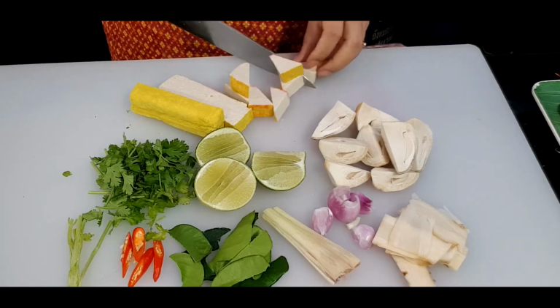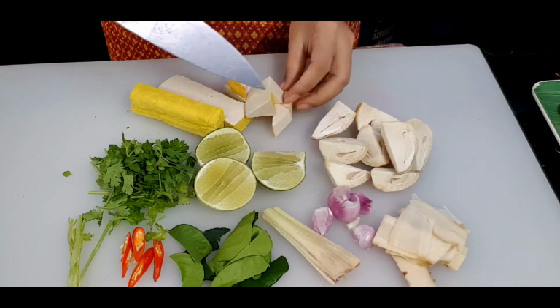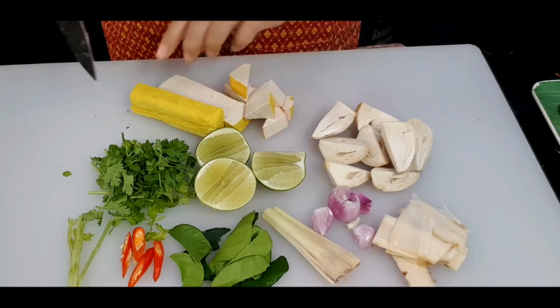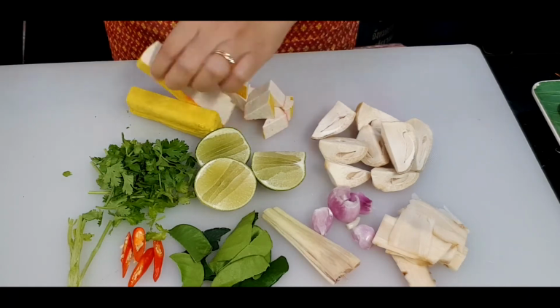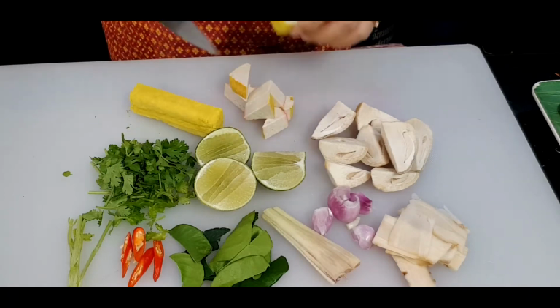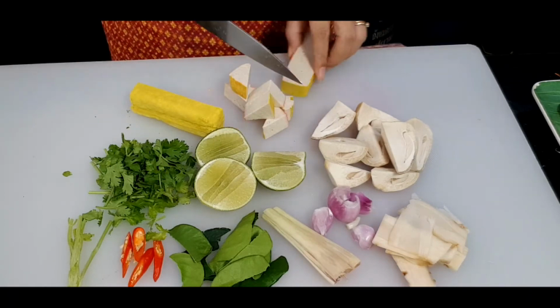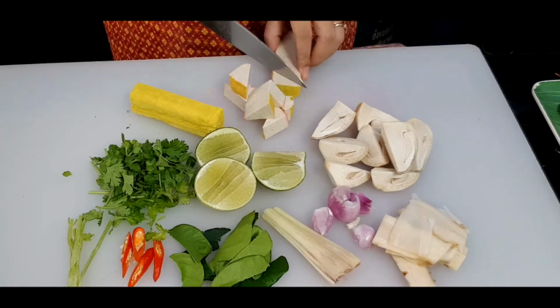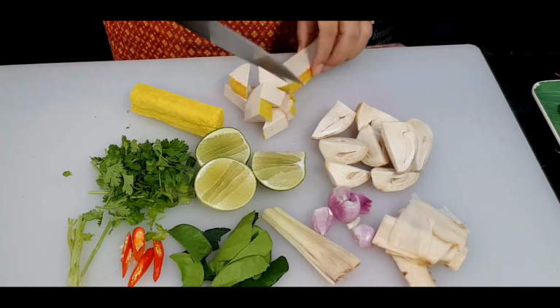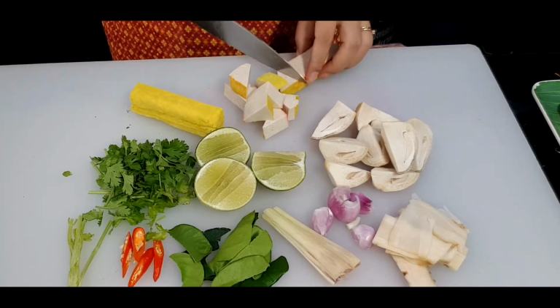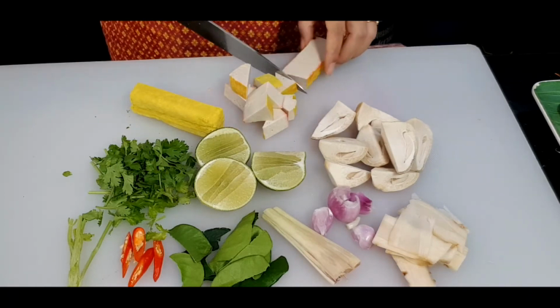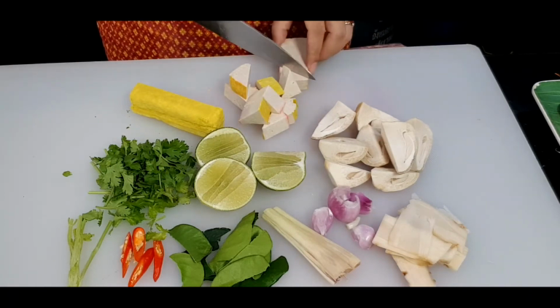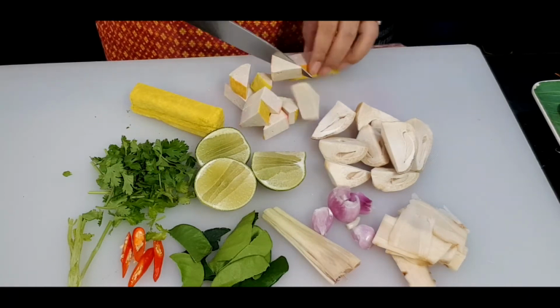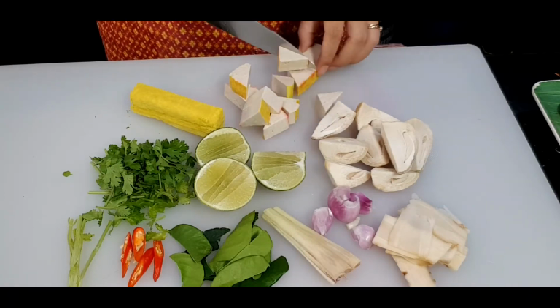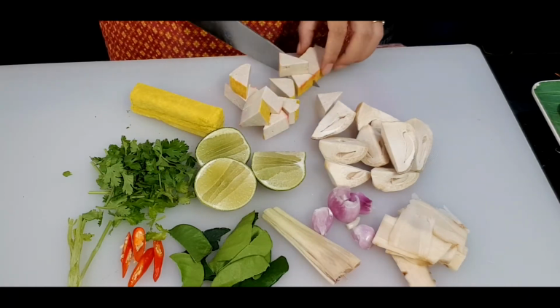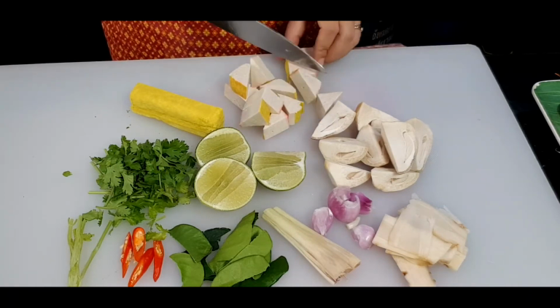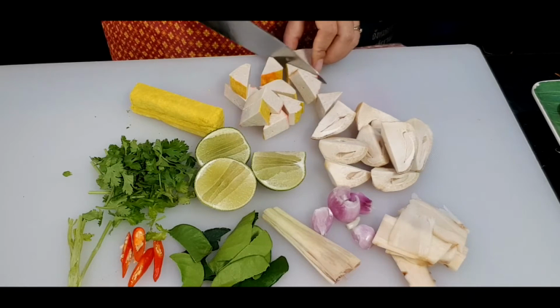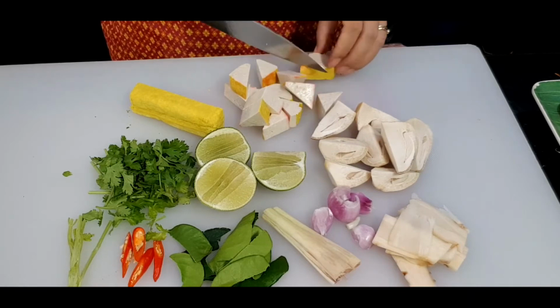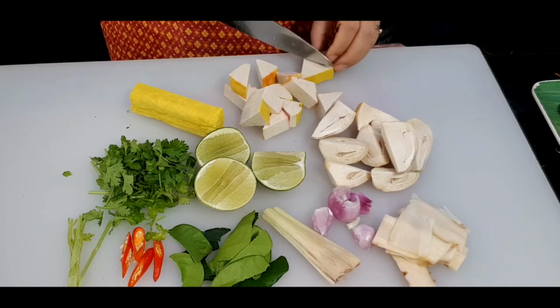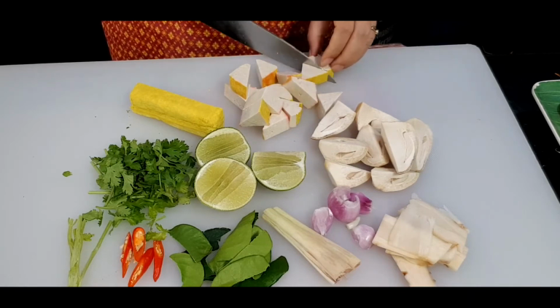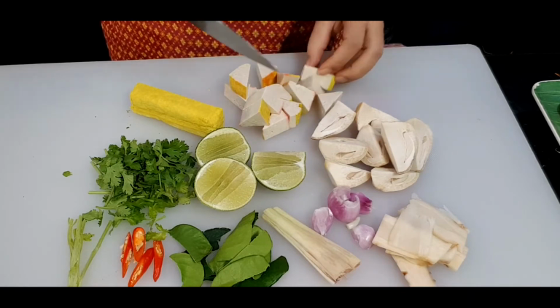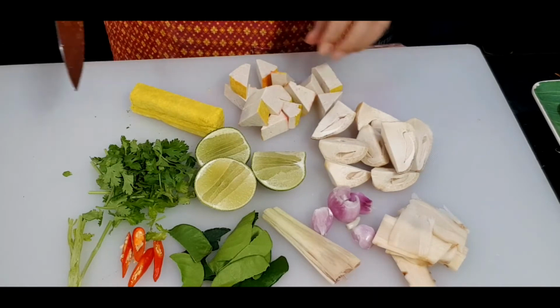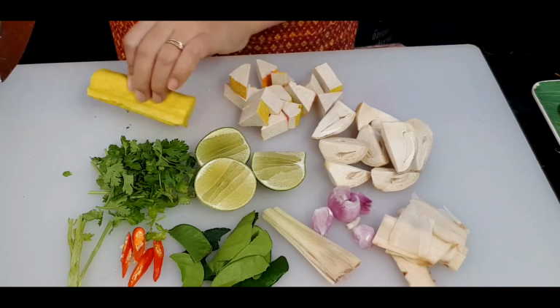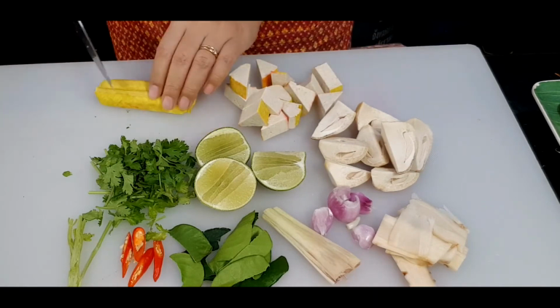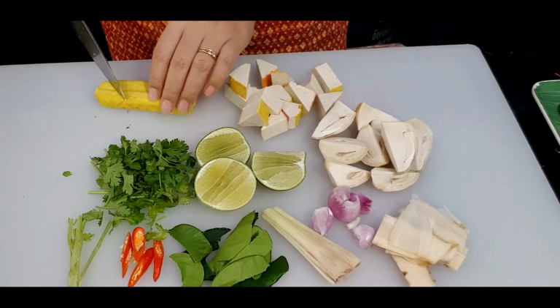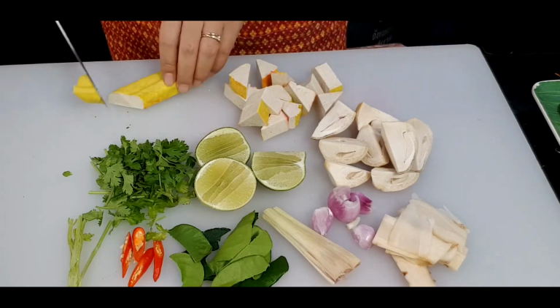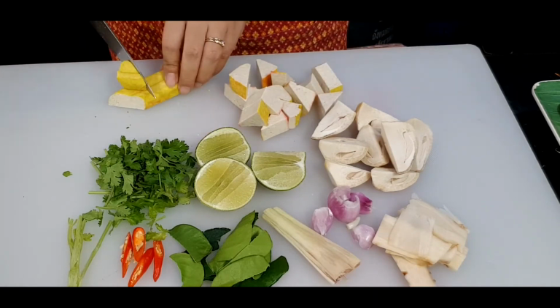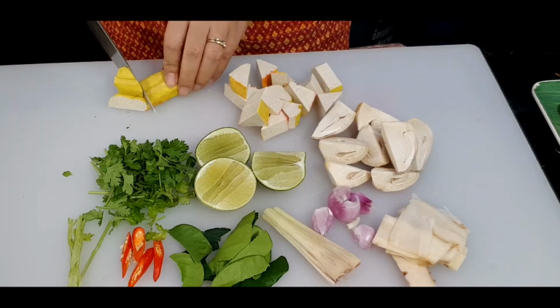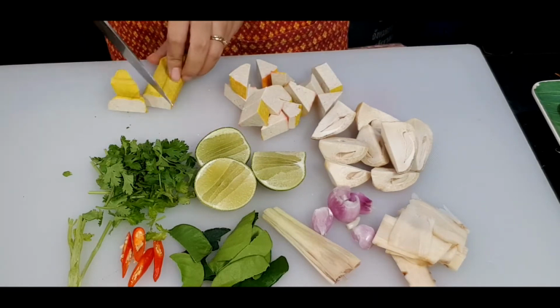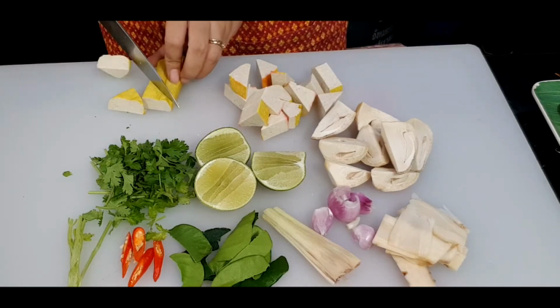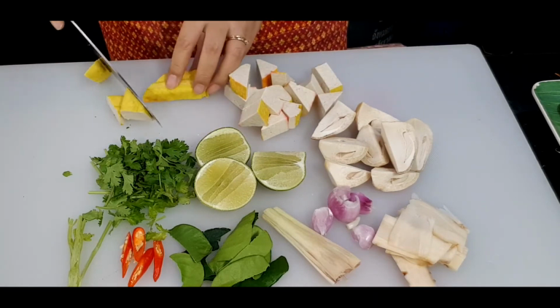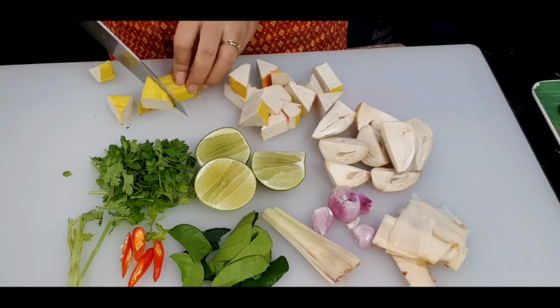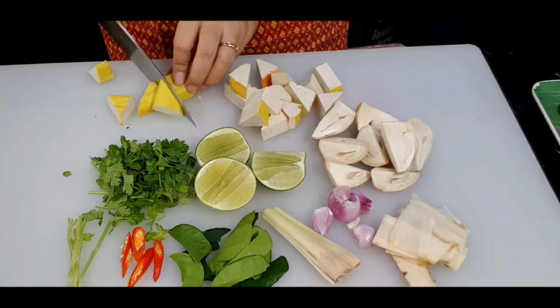We have easy preparations, and when we're cooking it's even easier — trust me!